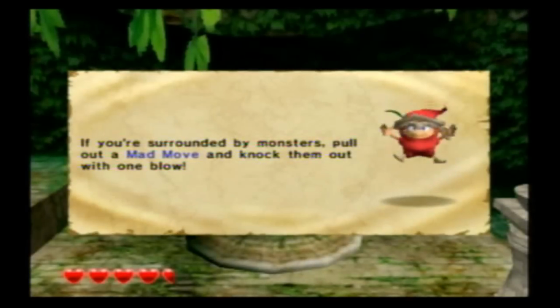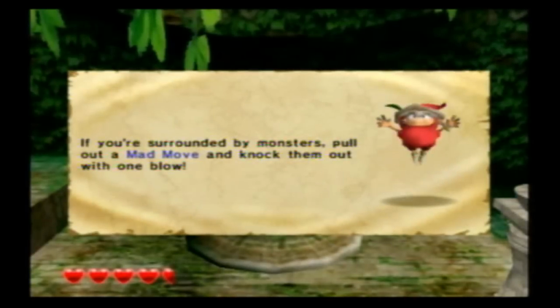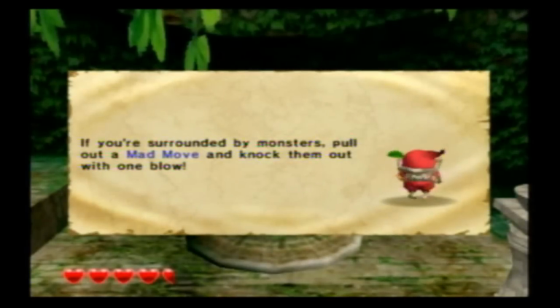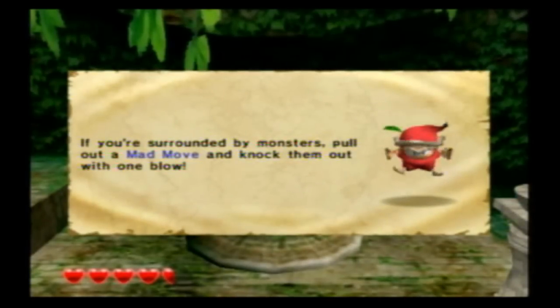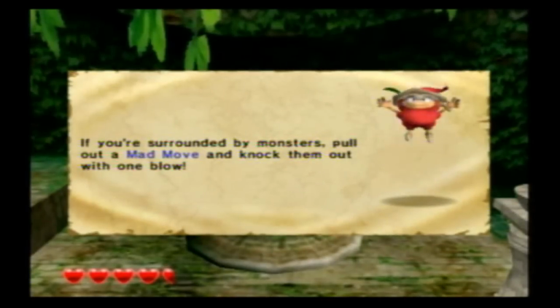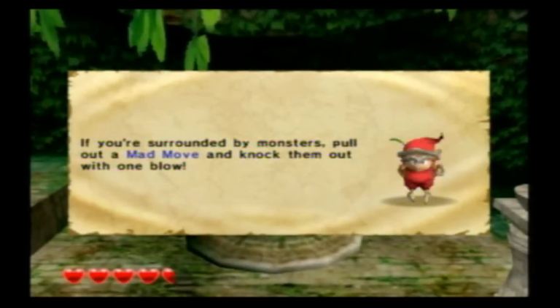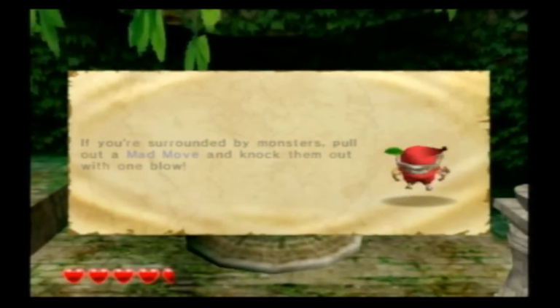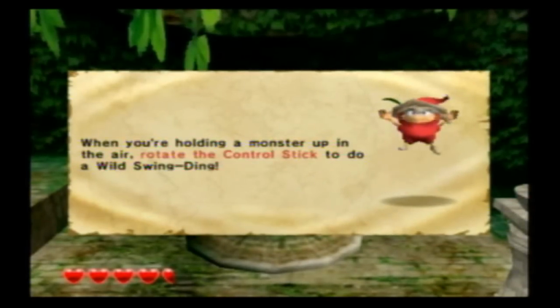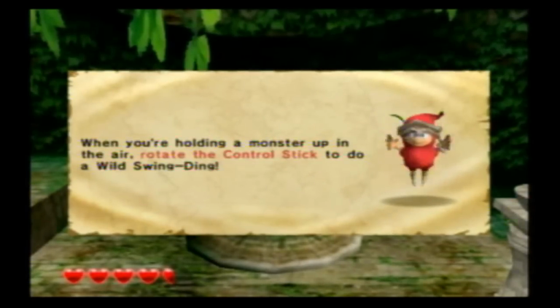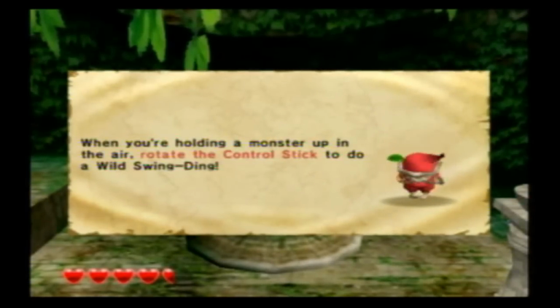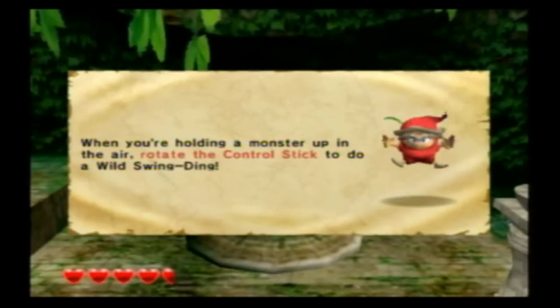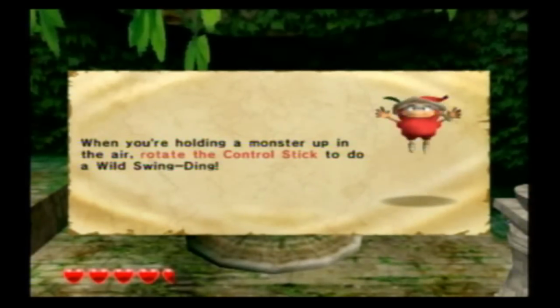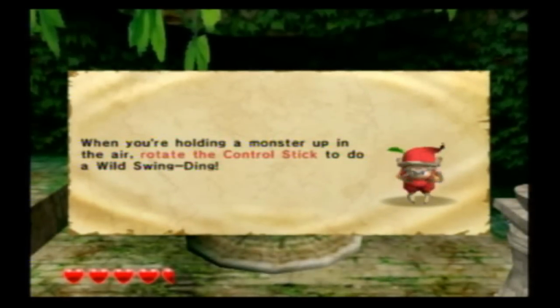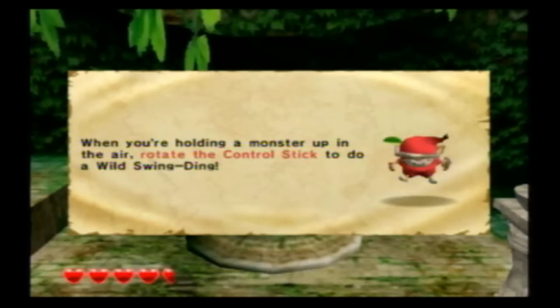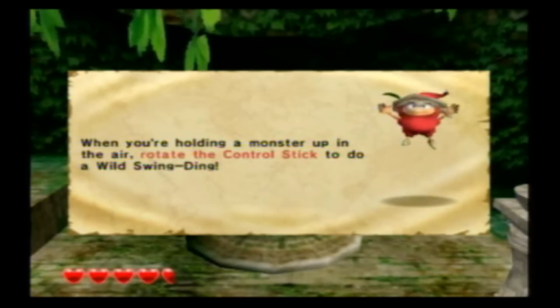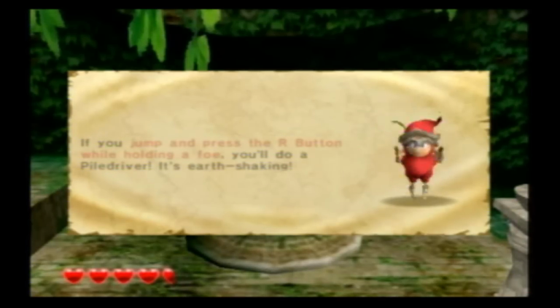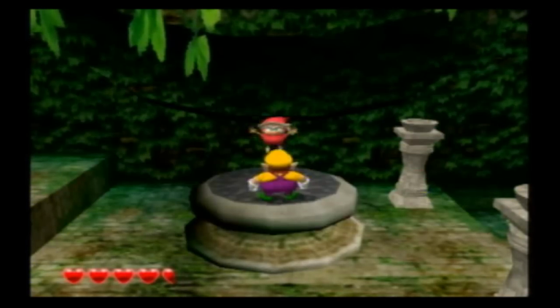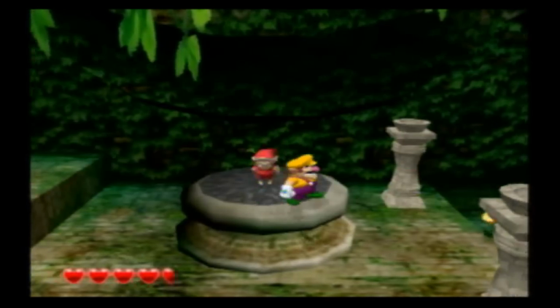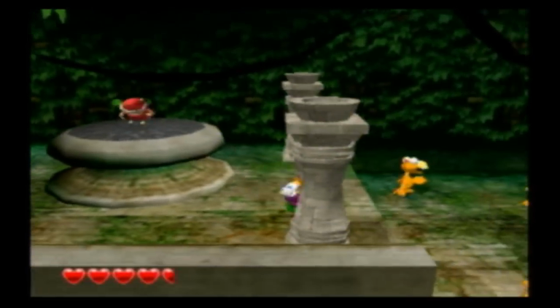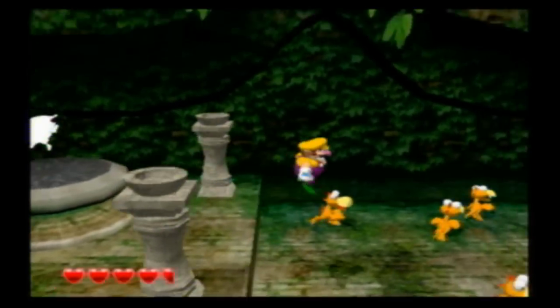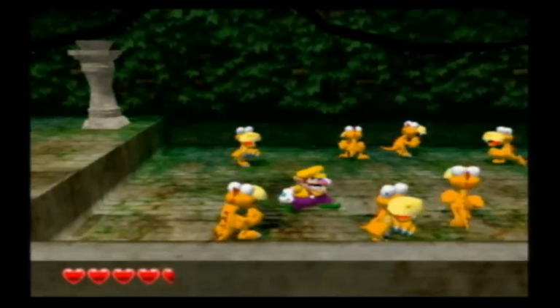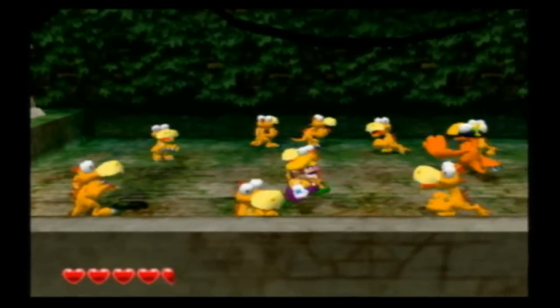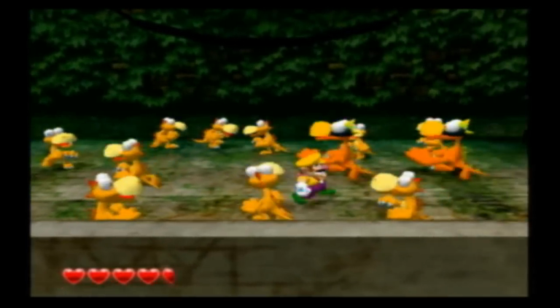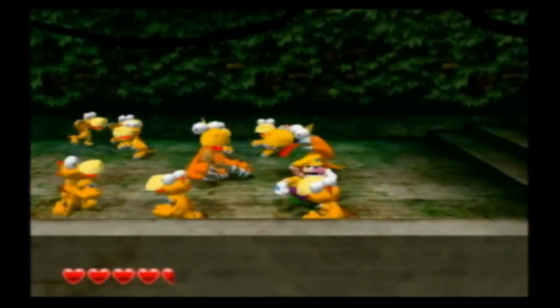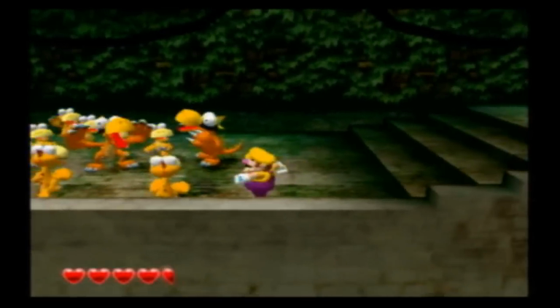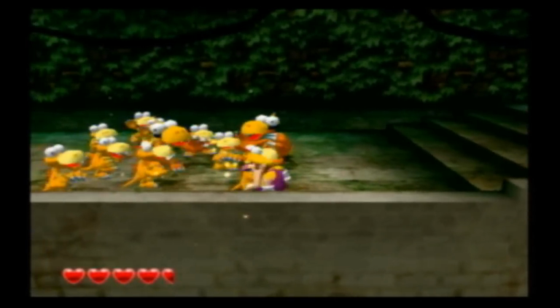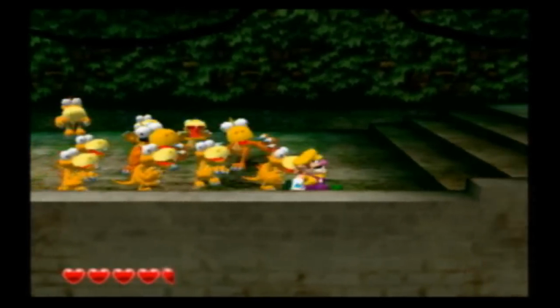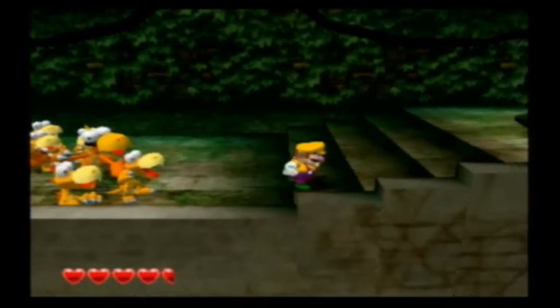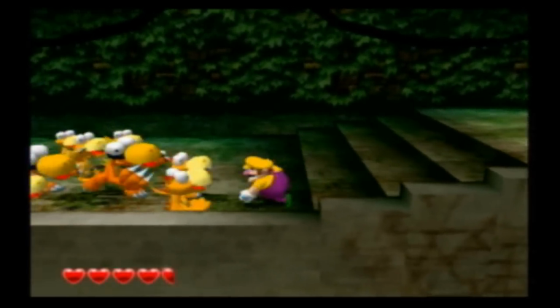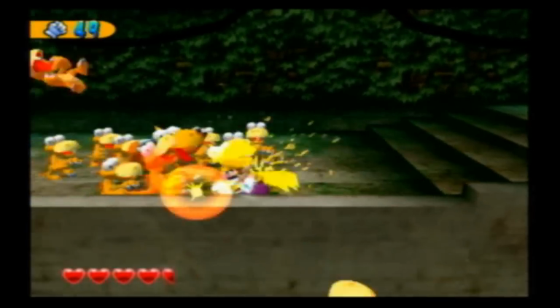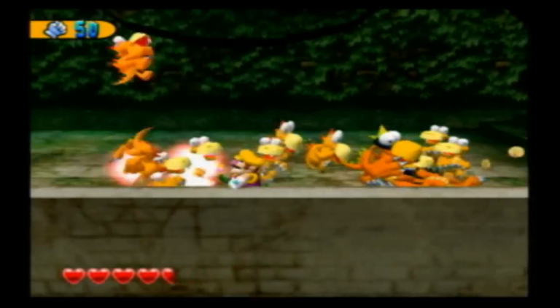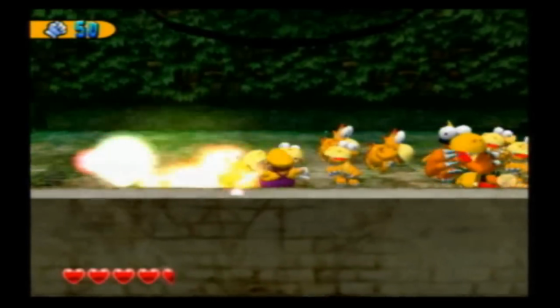Surrounded by monsters, pull out a mad move to knock them out in one blow. When you're holding a monster in the air, rotate the control stick to do a wild swing thing. I already told you guys how to spin monsters around. Bowling for monsters!